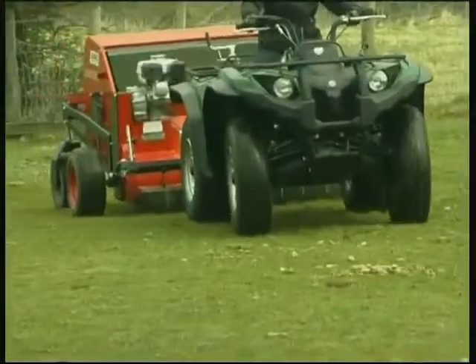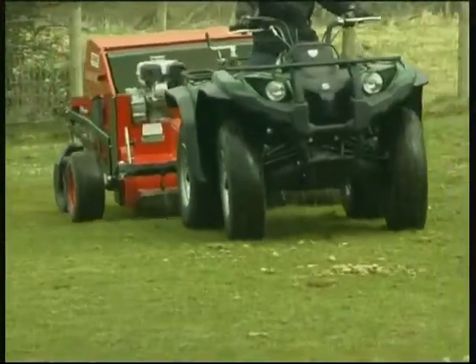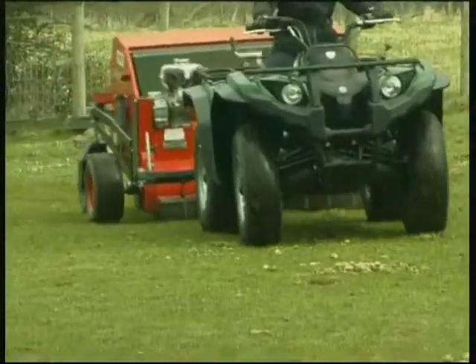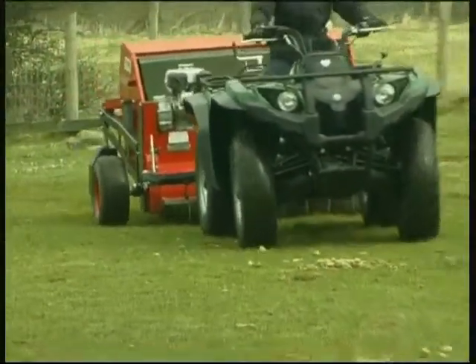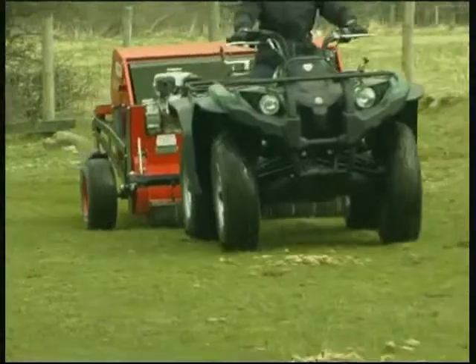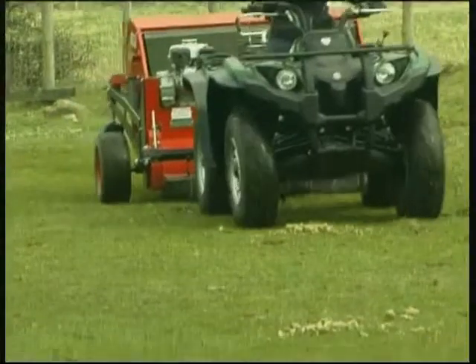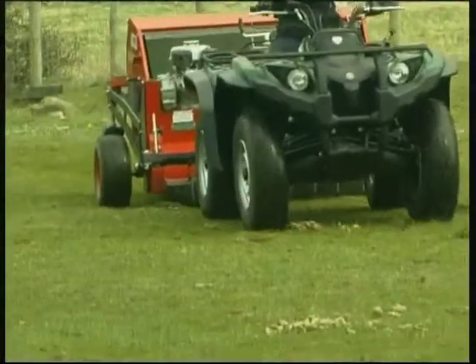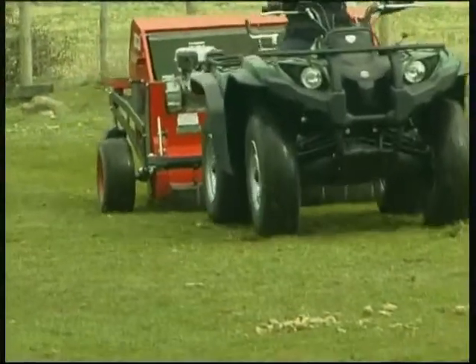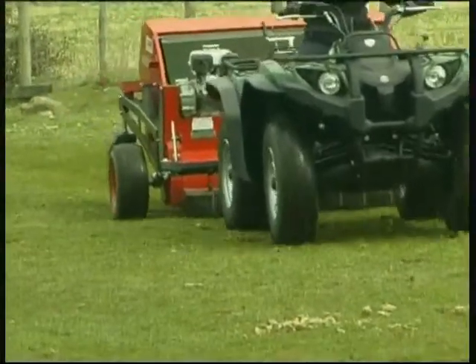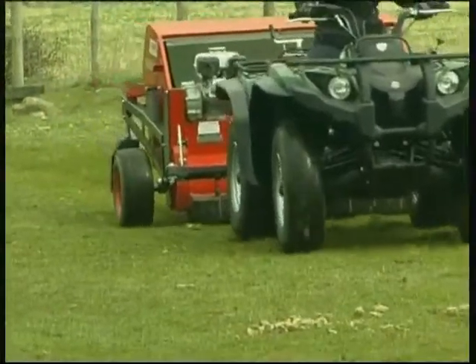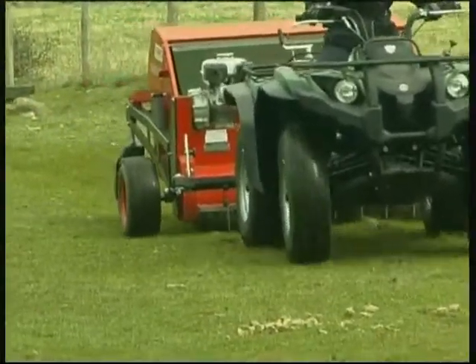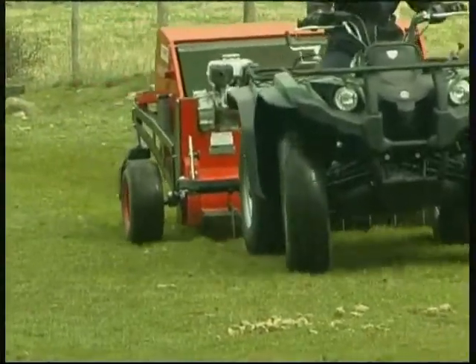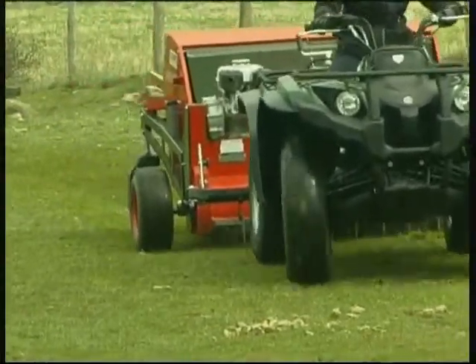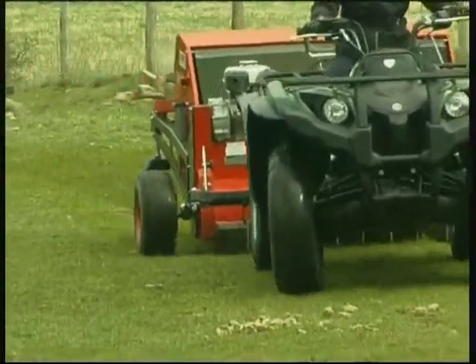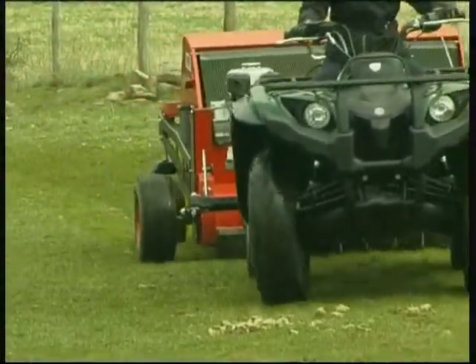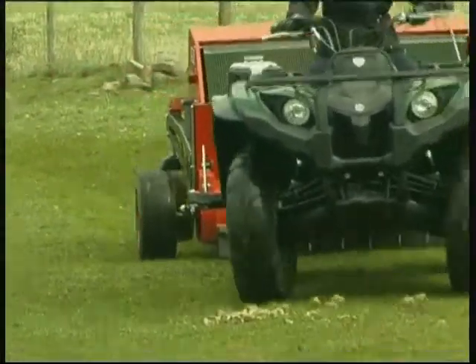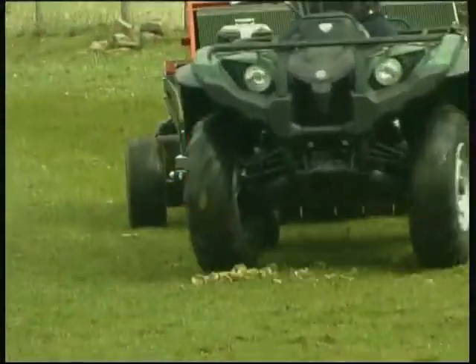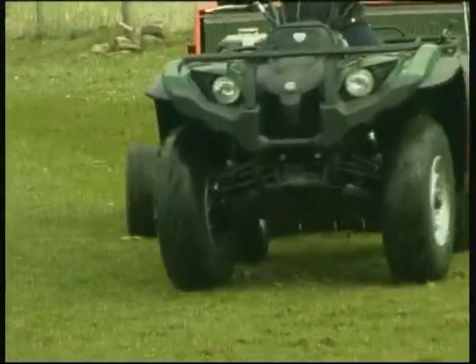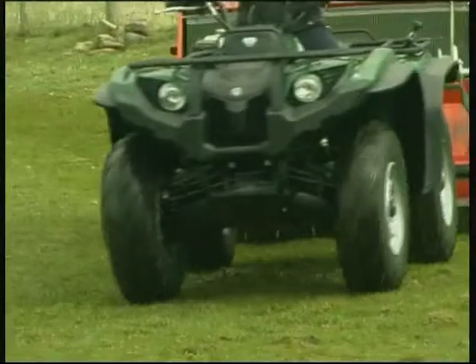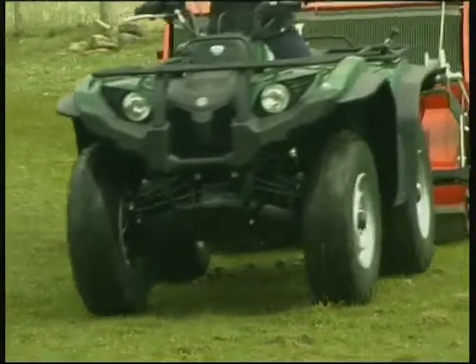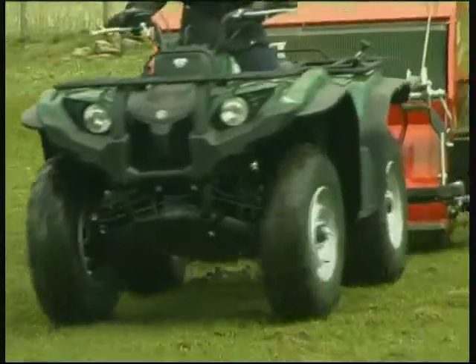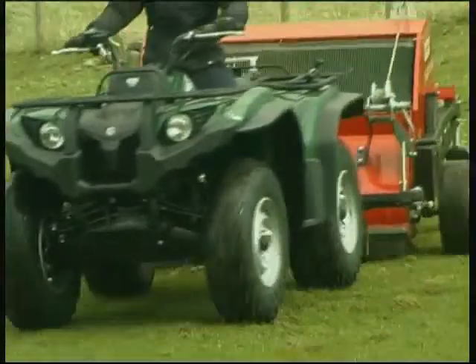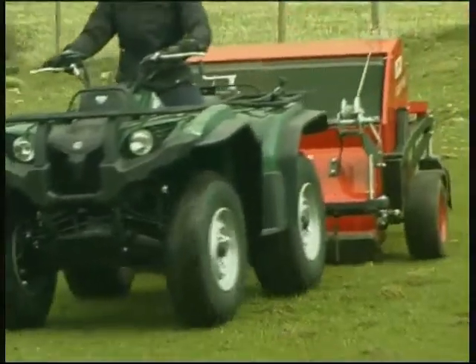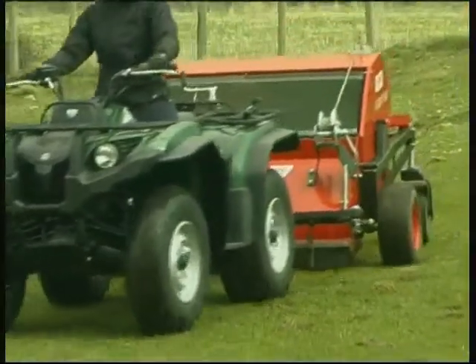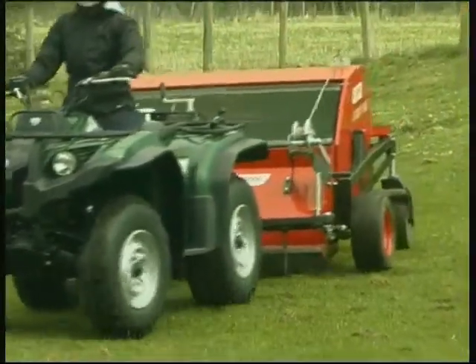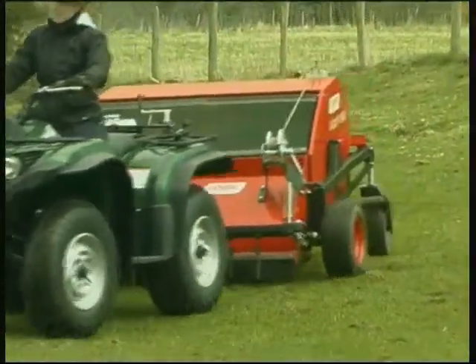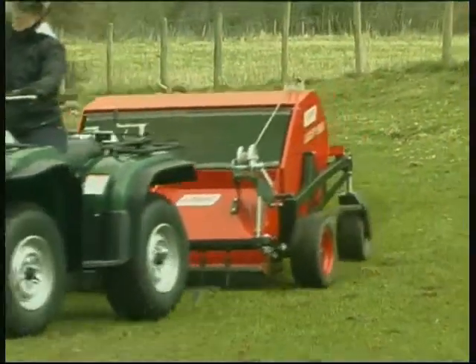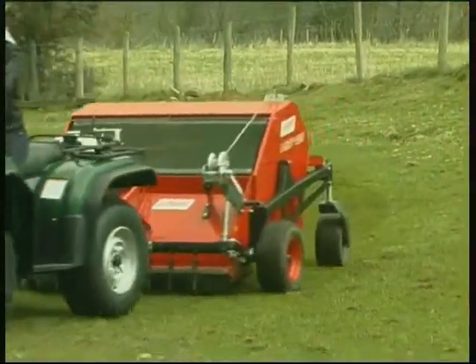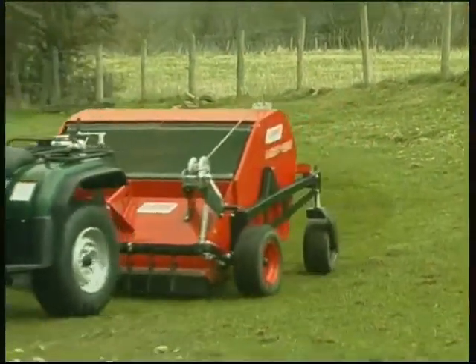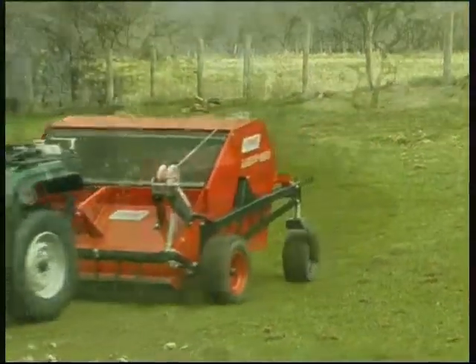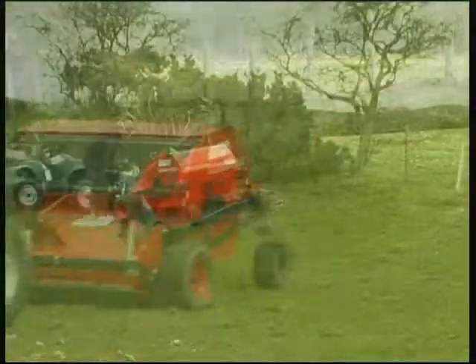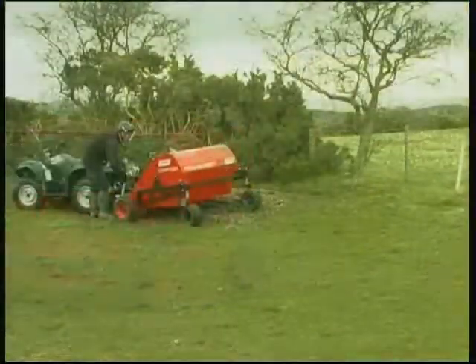The low ground pressure wheels minimise damage to soft ground and the open wheel design prevents heavy mud clogging the wheels, making the machine an all year round performer.